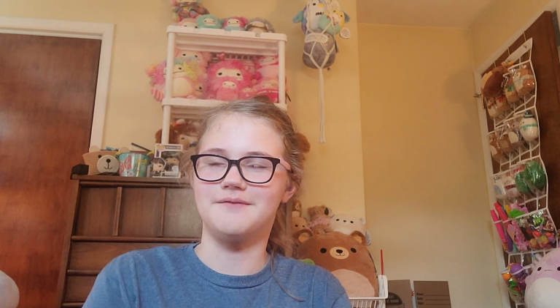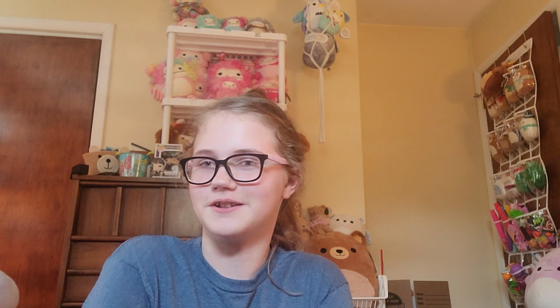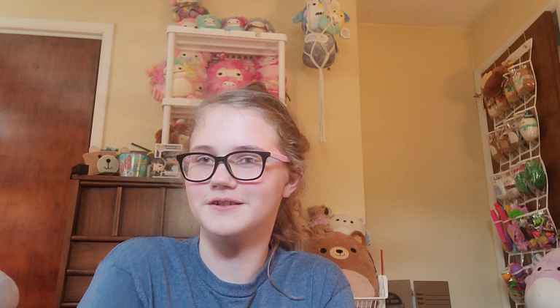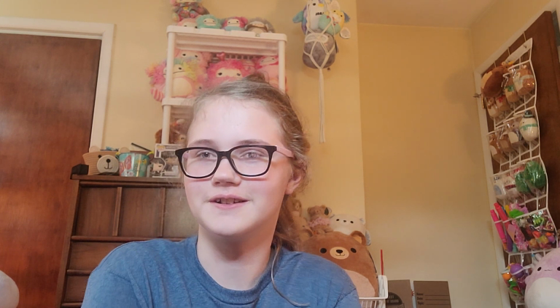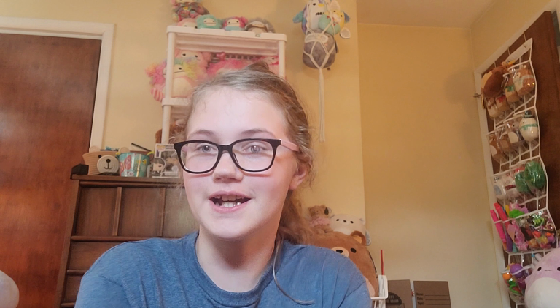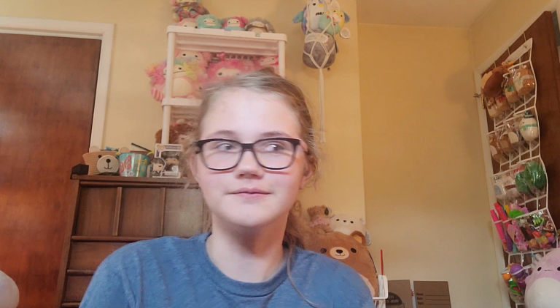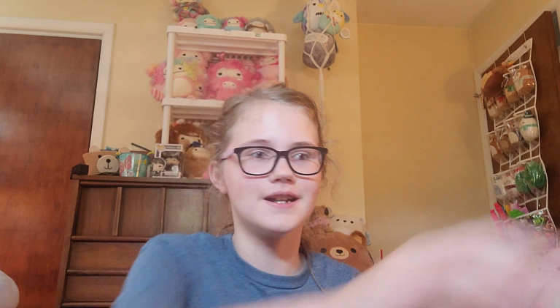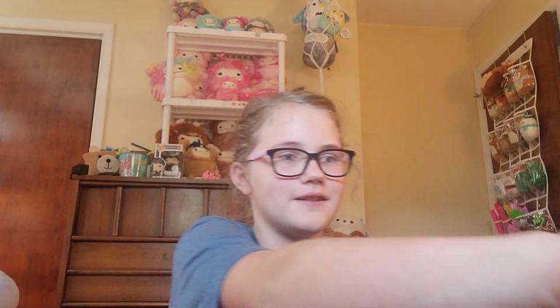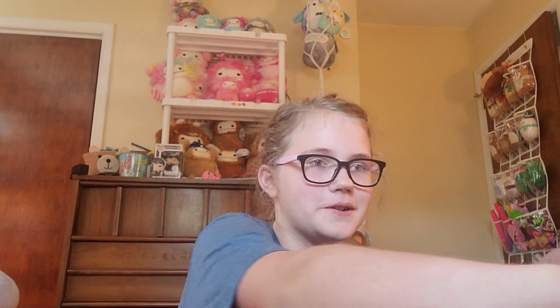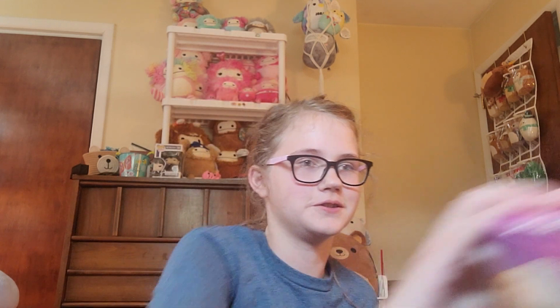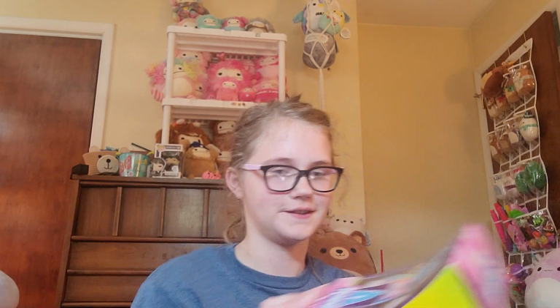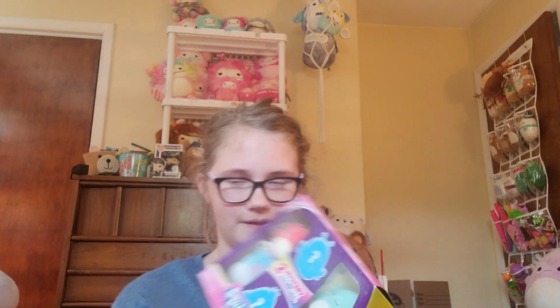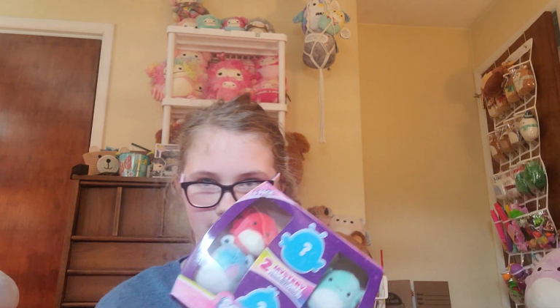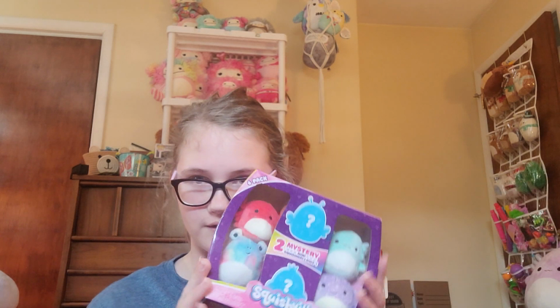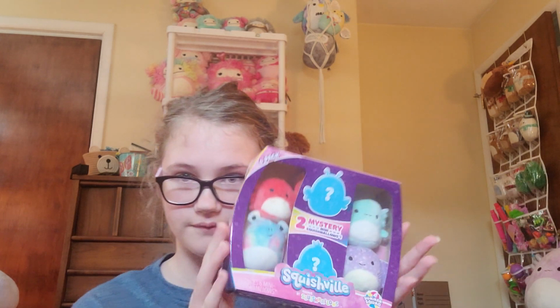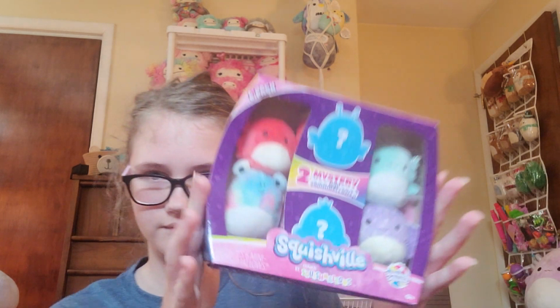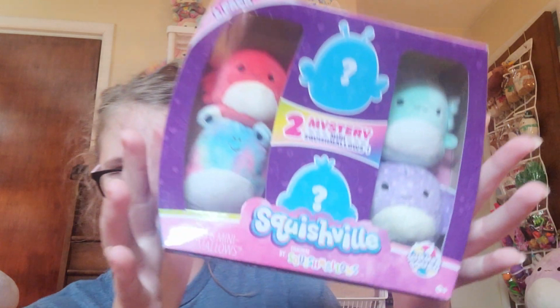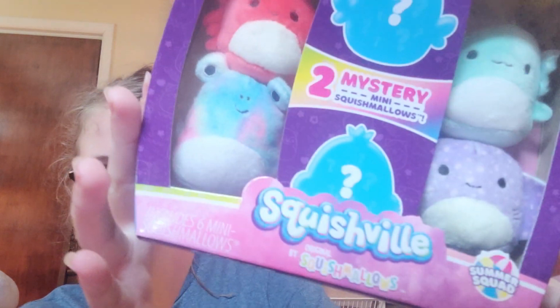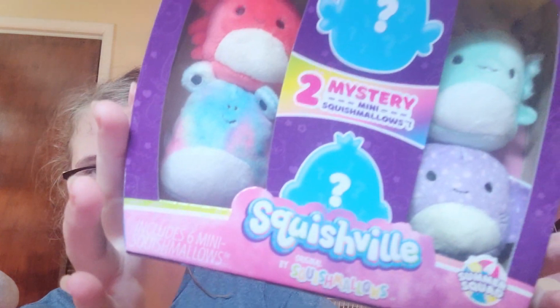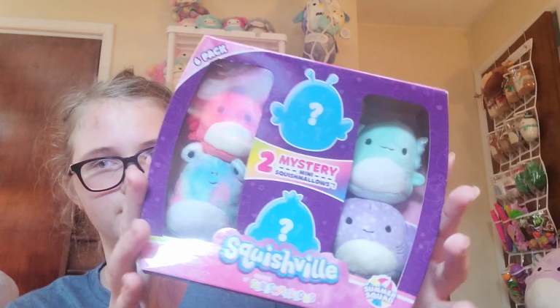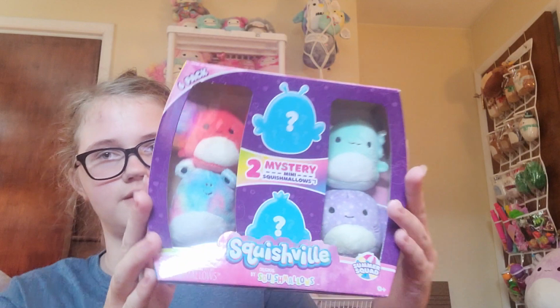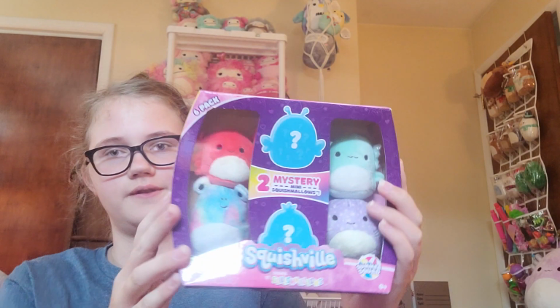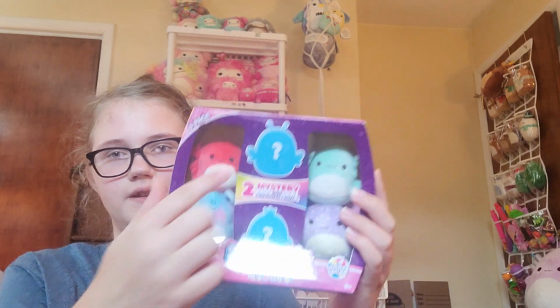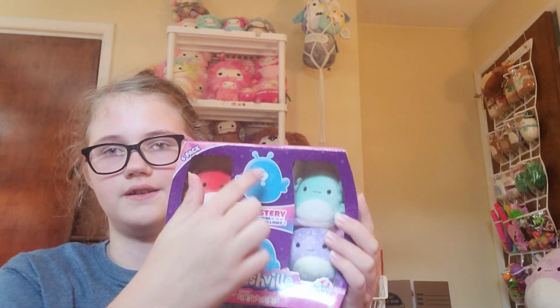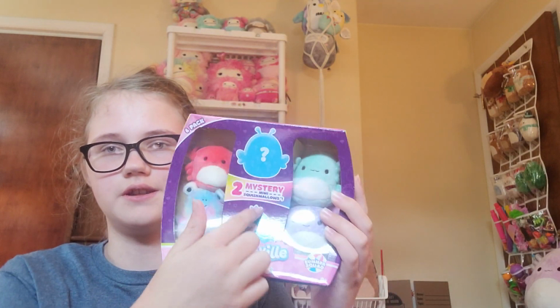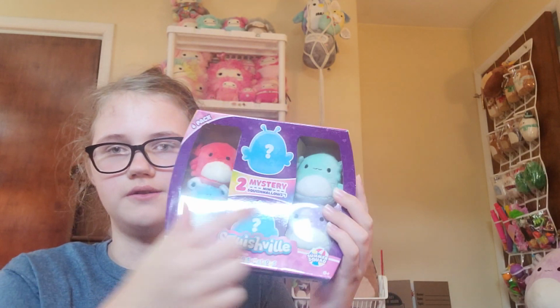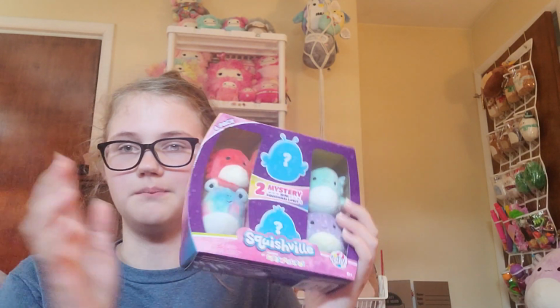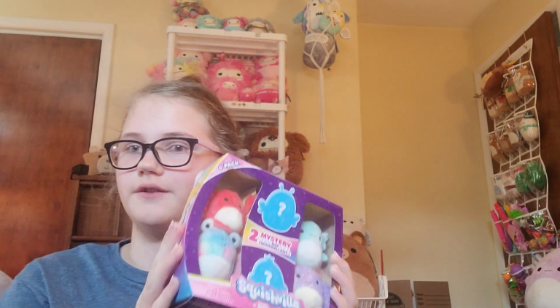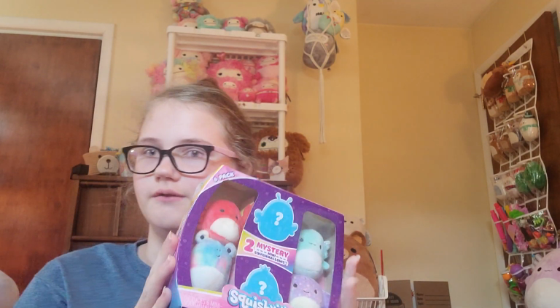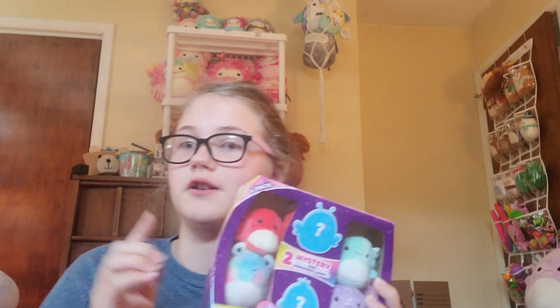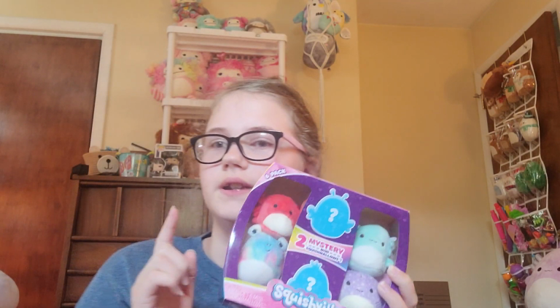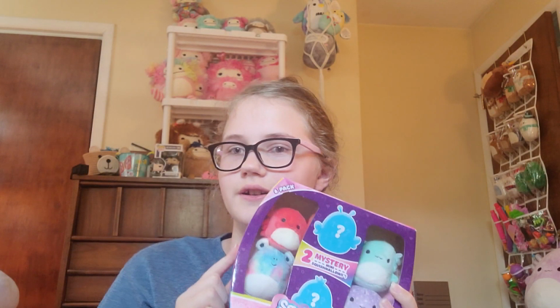I'll show you what I got from Marshall's. I found six little Squishmallows. These two in the middle are mystery, even though I already know what these are.